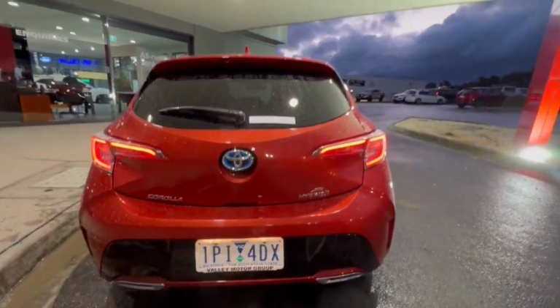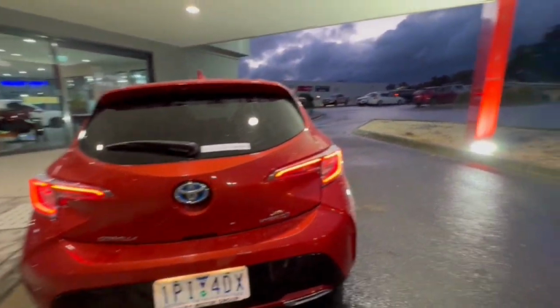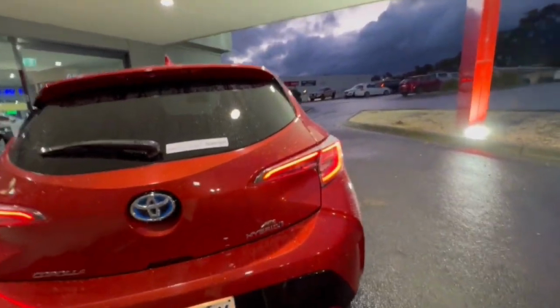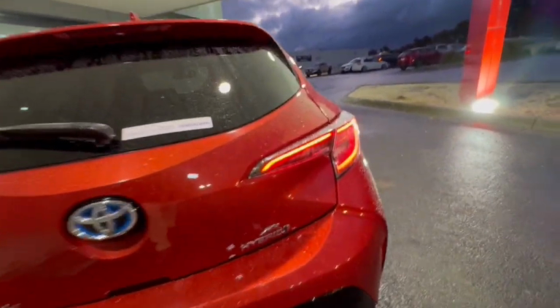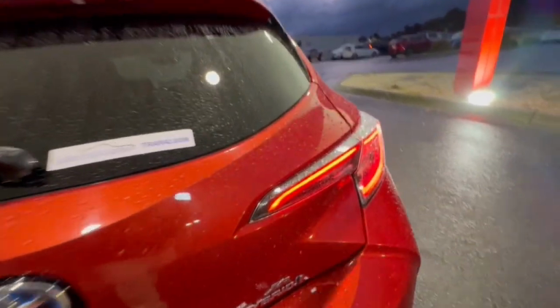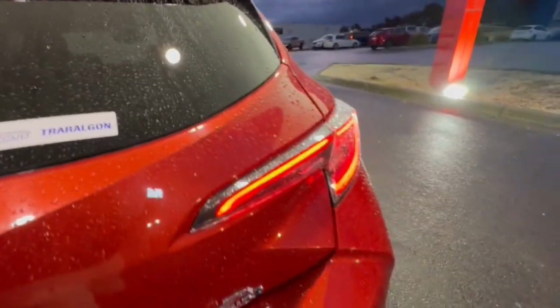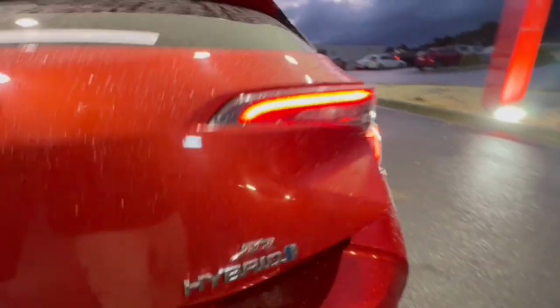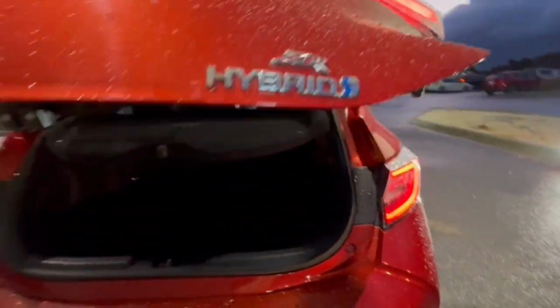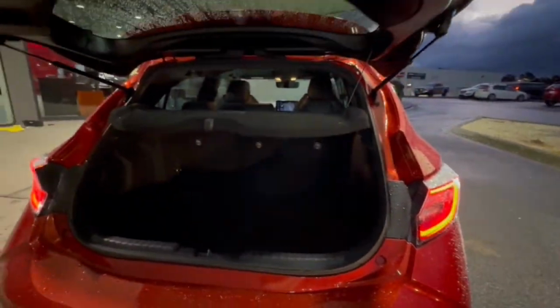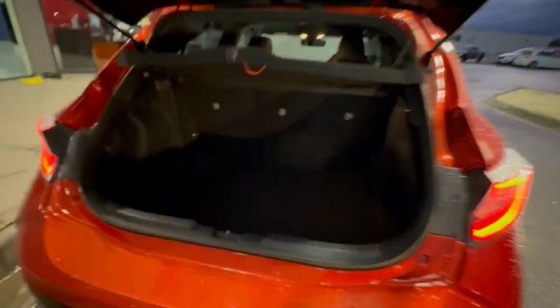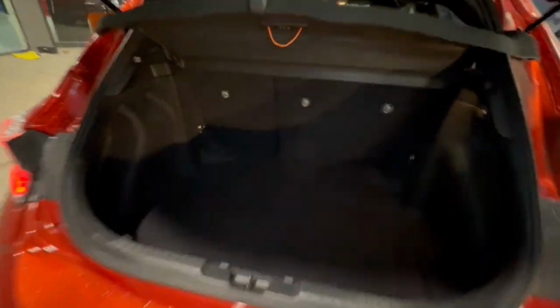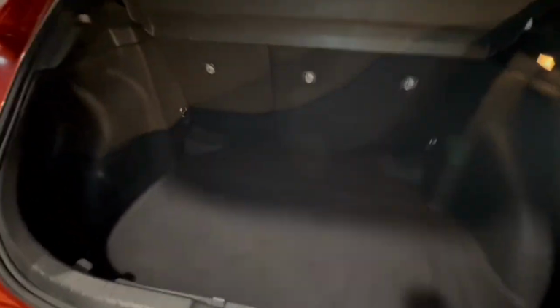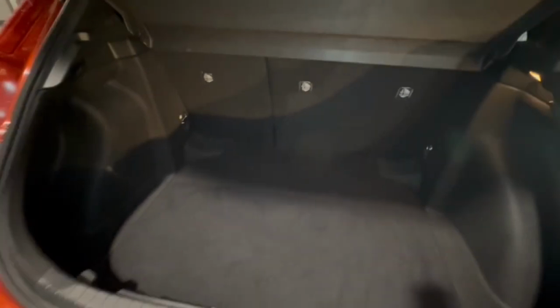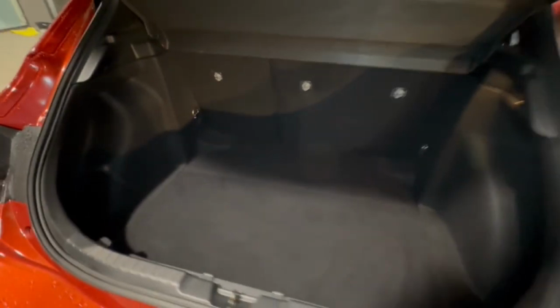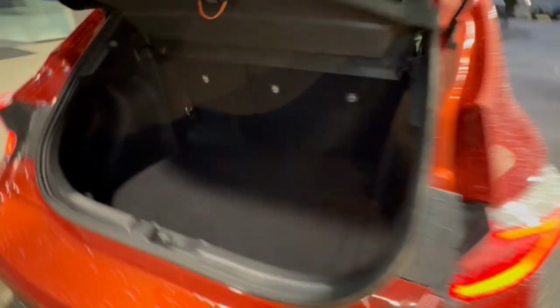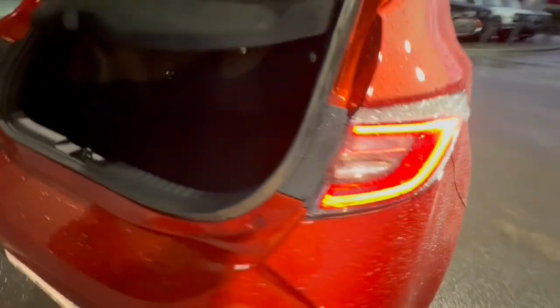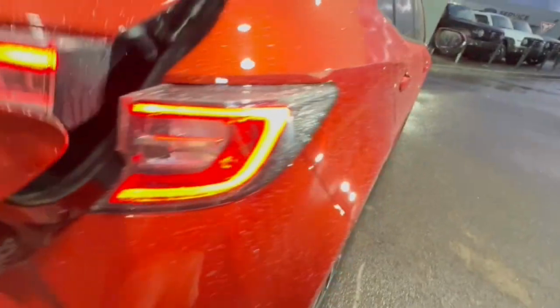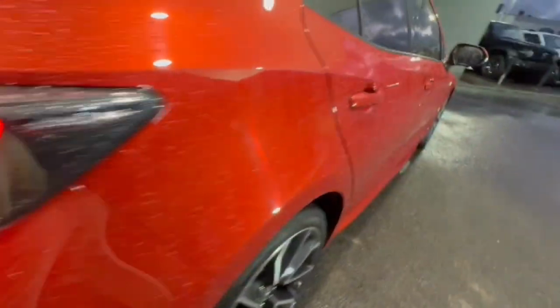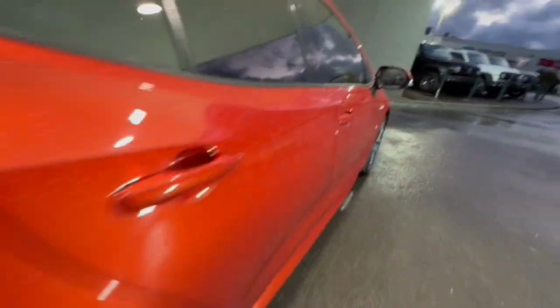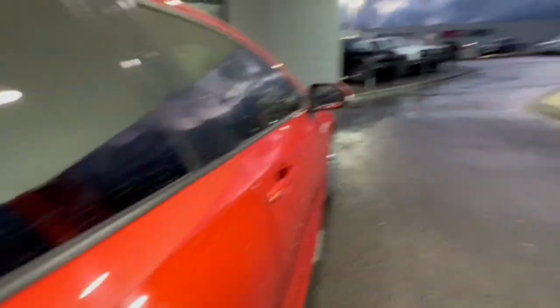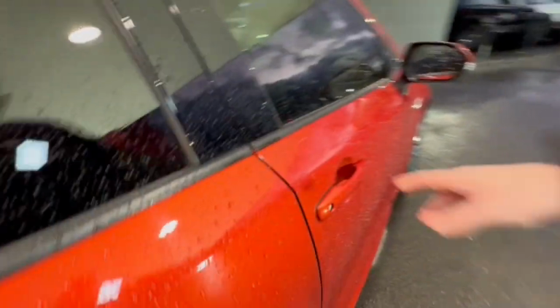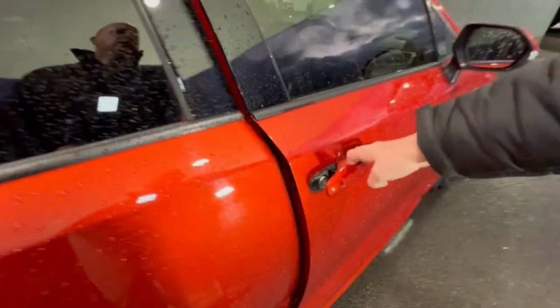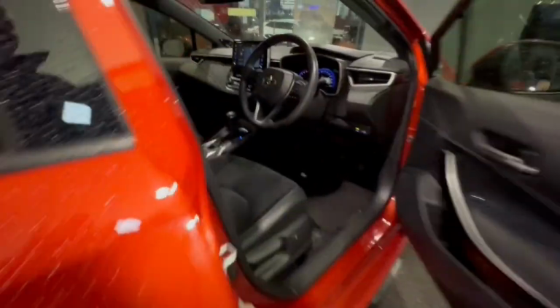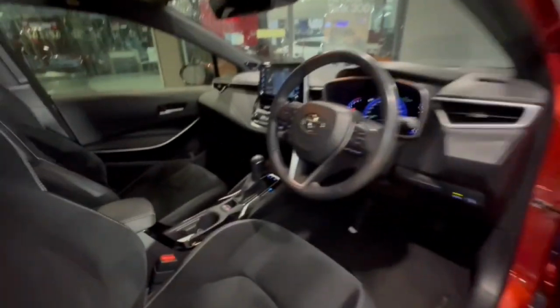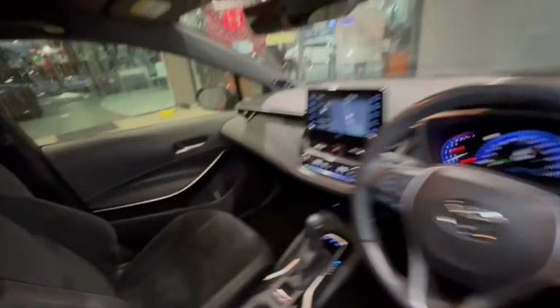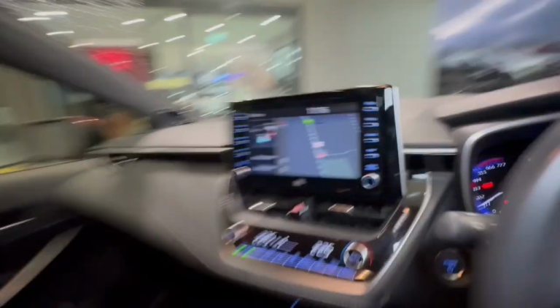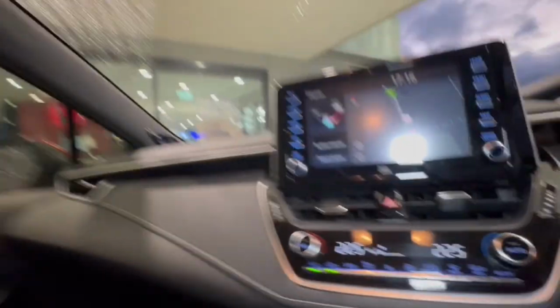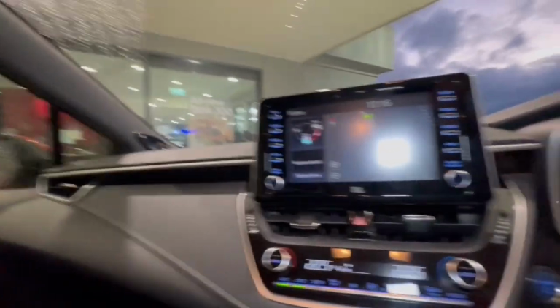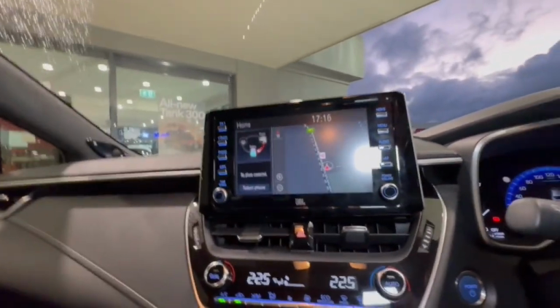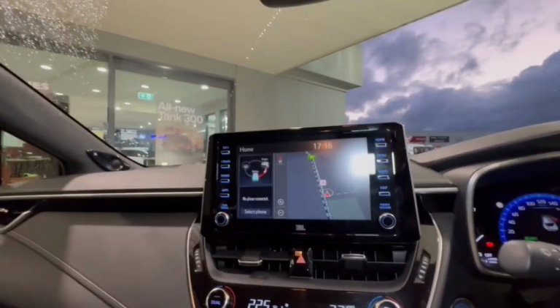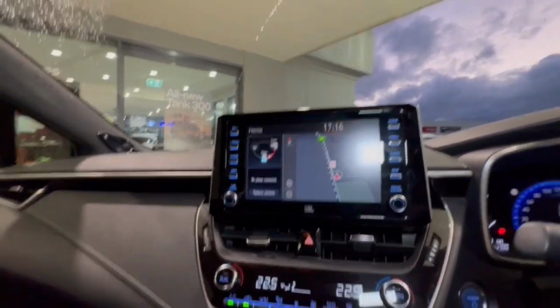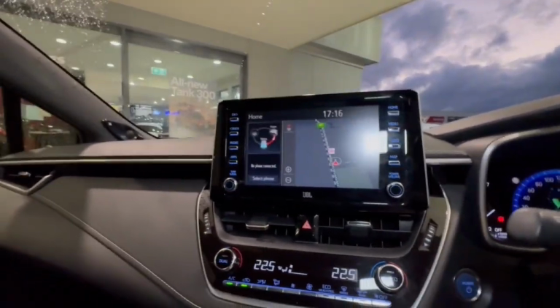Coming around the back of the car you've got your ZR Hybrid badging, Corolla badging, and blue Toyota badging to represent hybrid. Child restraints across the back. This car is in beautiful condition, and jumping through inside, you can see you've got your JBL sound system, satellite navigation, reverse camera, and heated seats in the front.